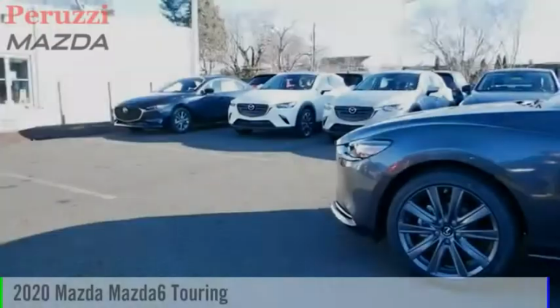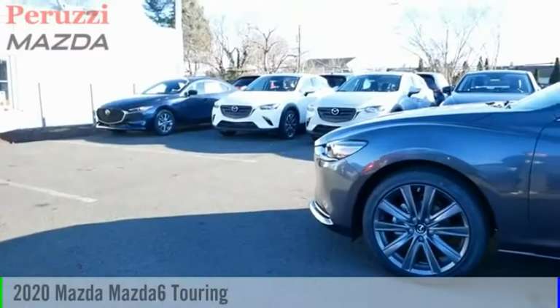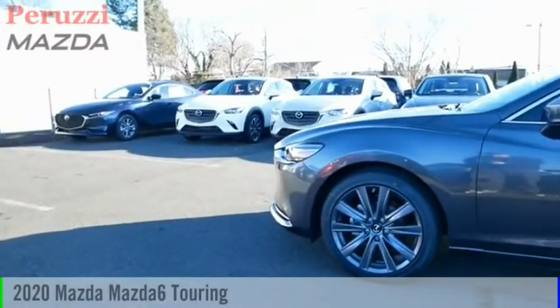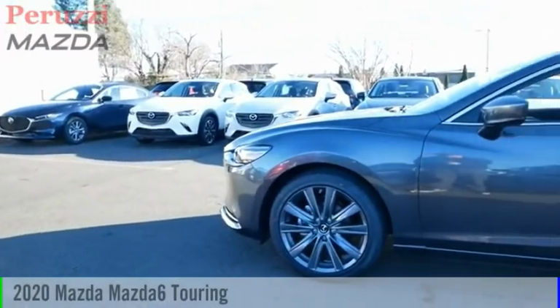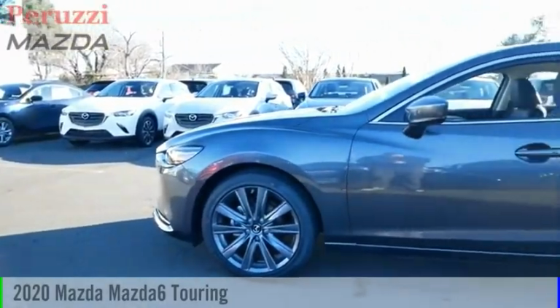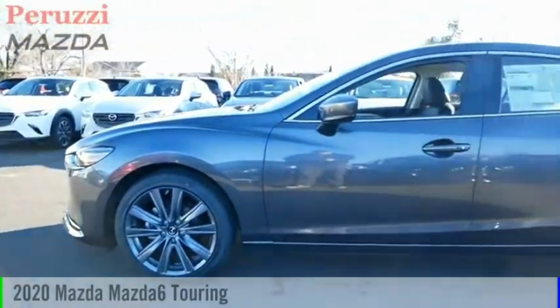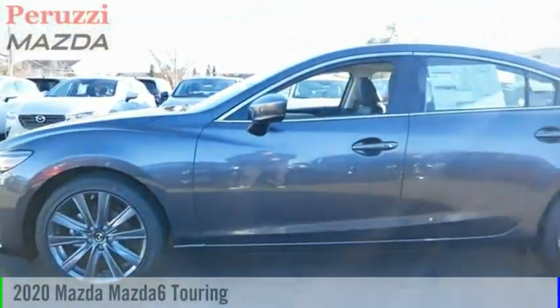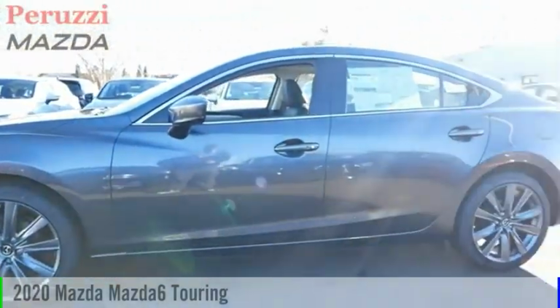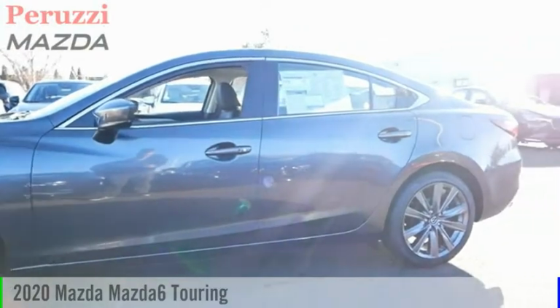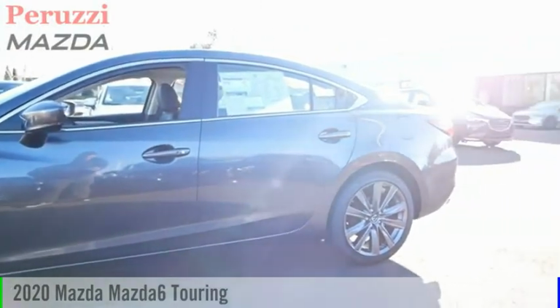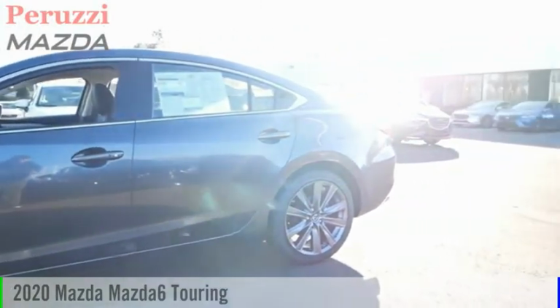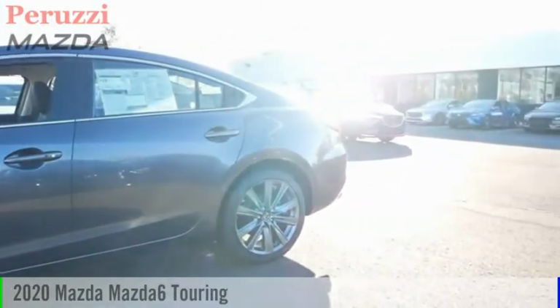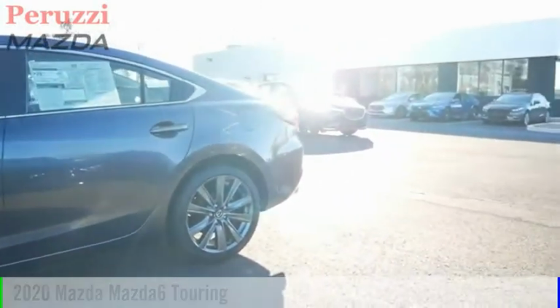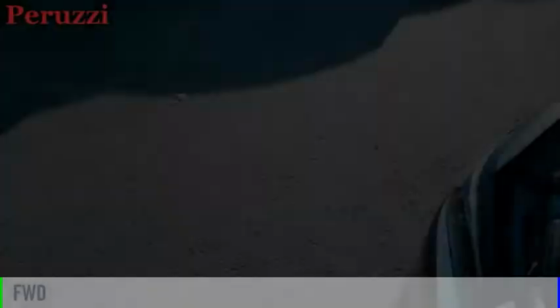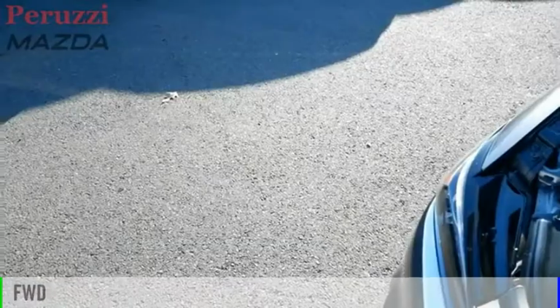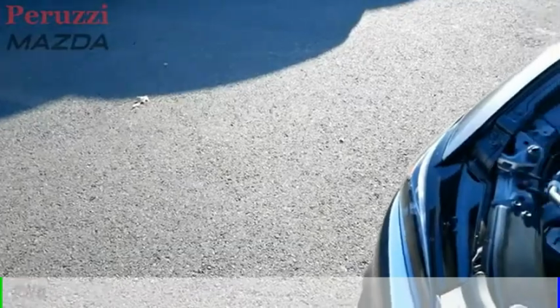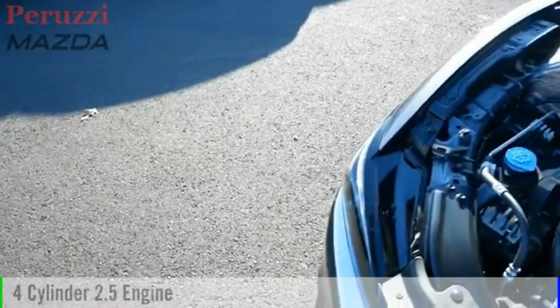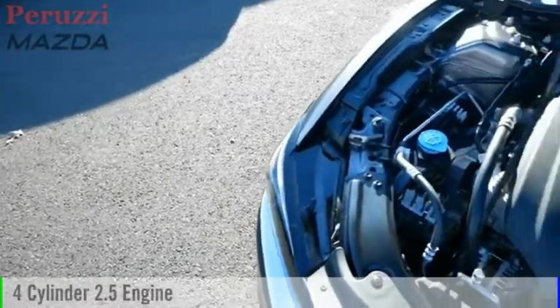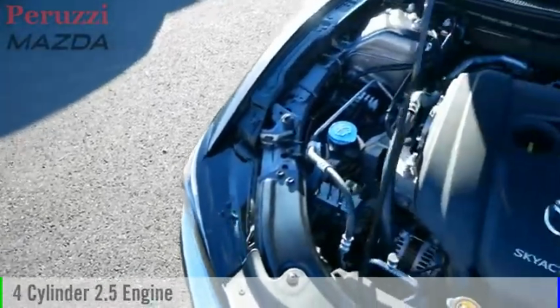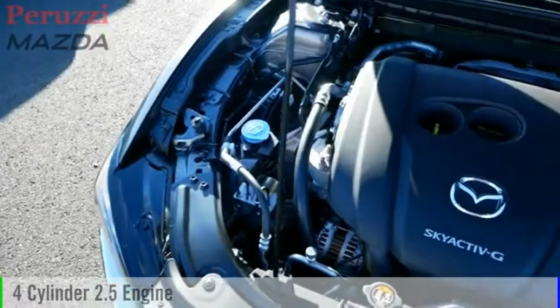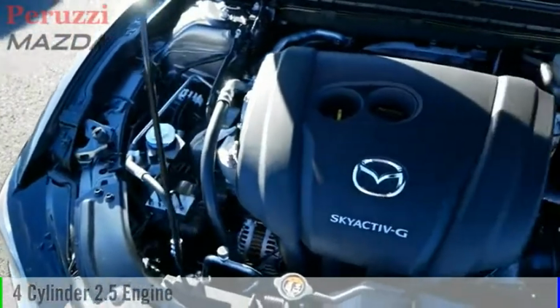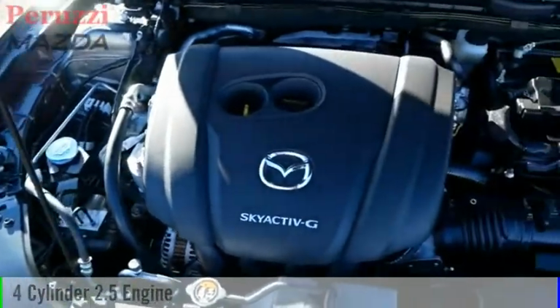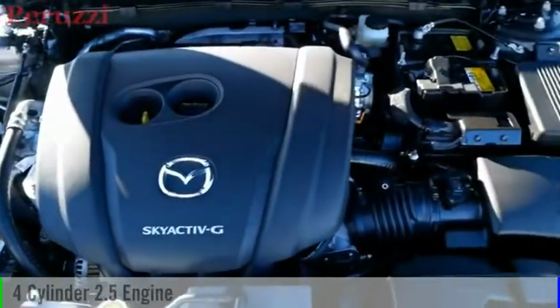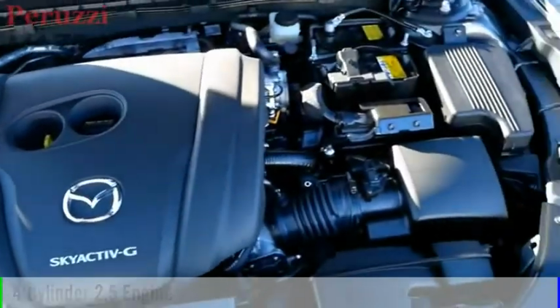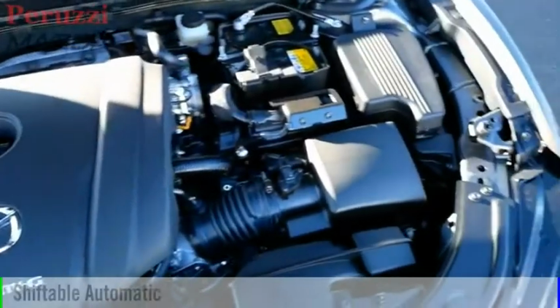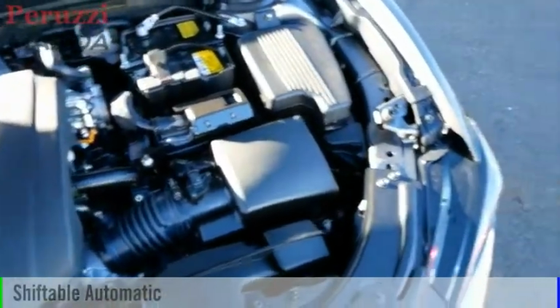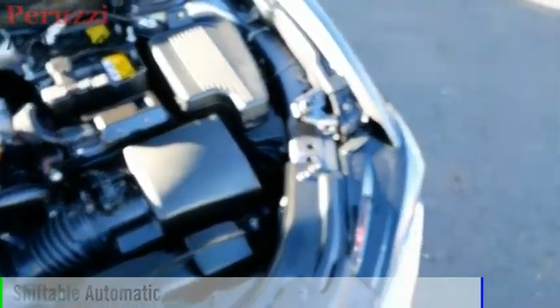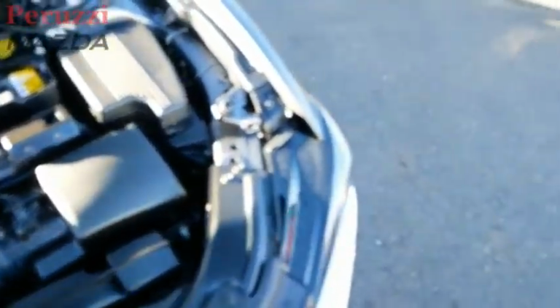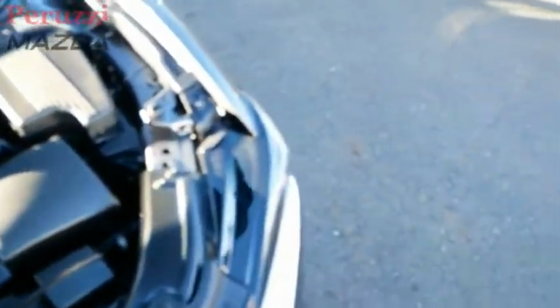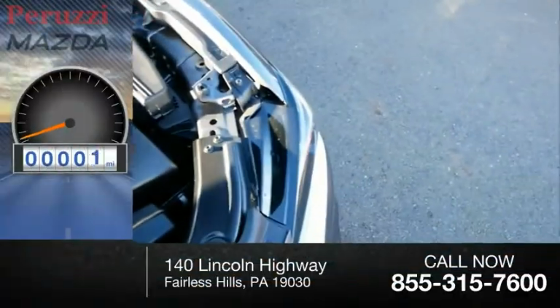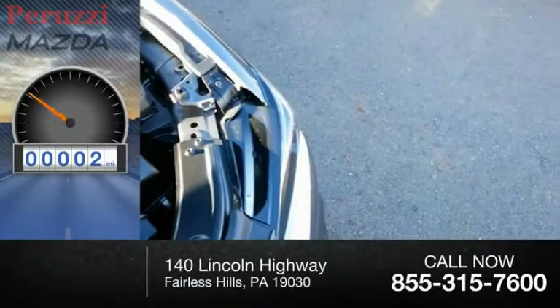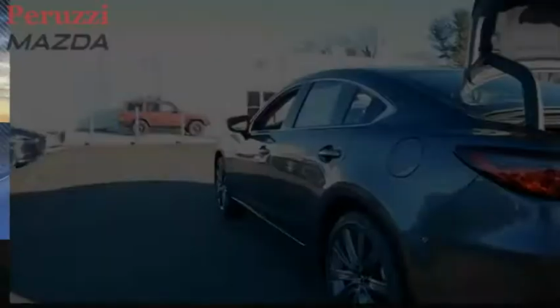Stop by and take a look at the 2020 Mazda 6. This vehicle is powered by a front-wheel drive, four-cylinder, 2.5-liter engine, and comes with an automatic transmission. This vehicle has less than 100 miles.